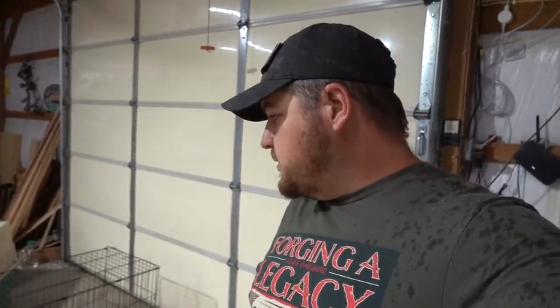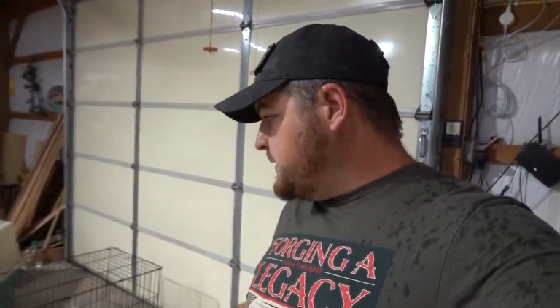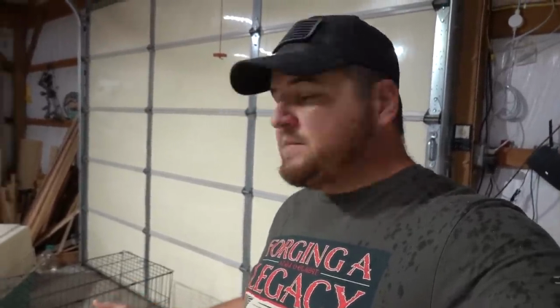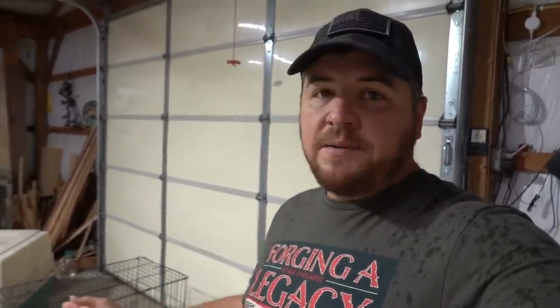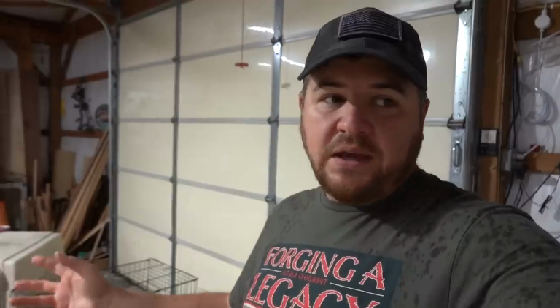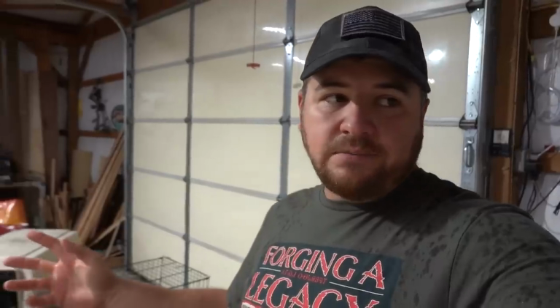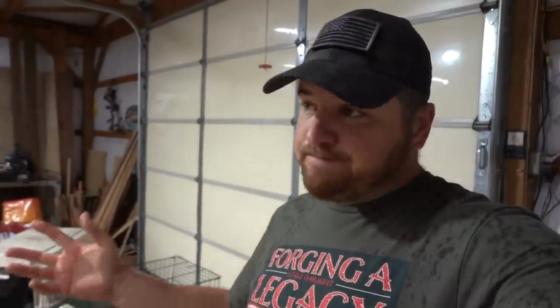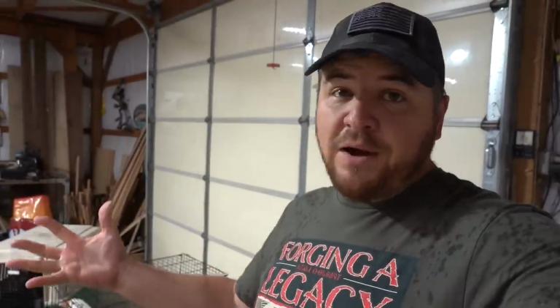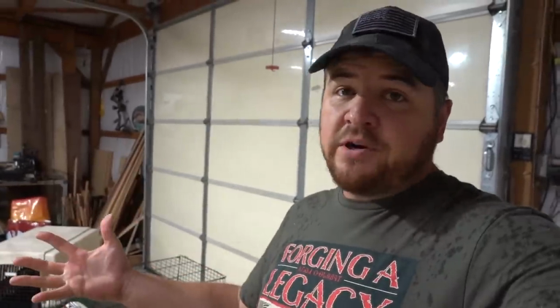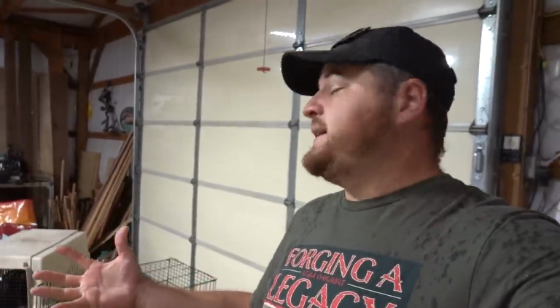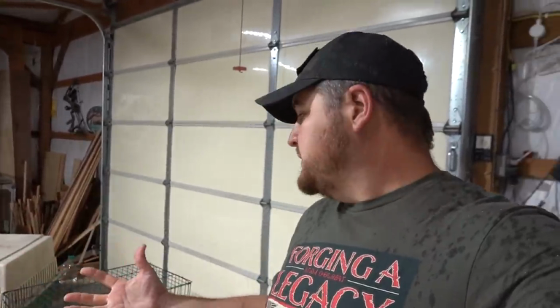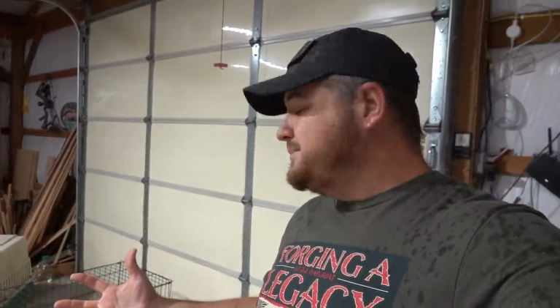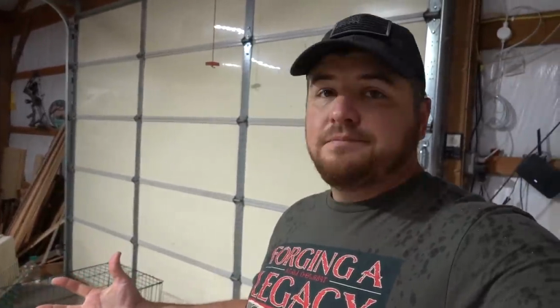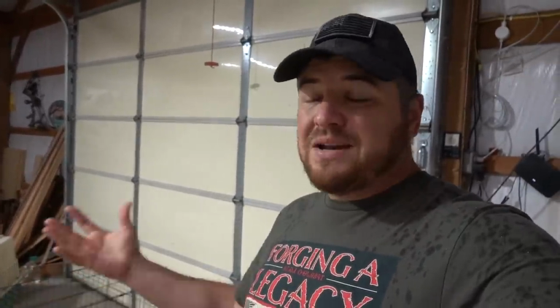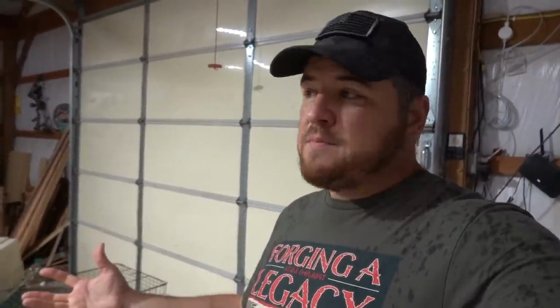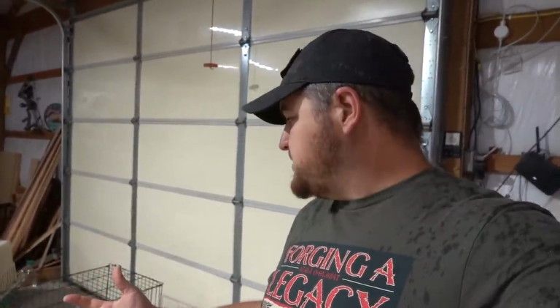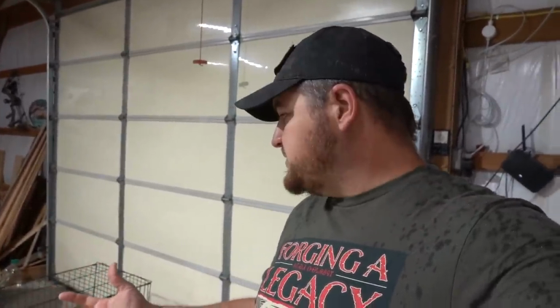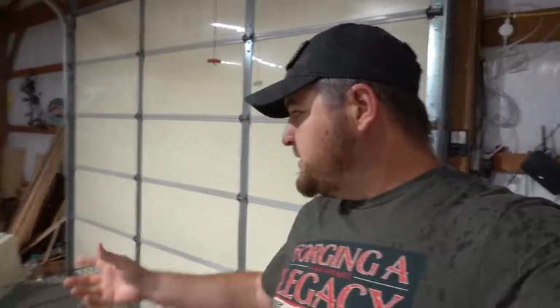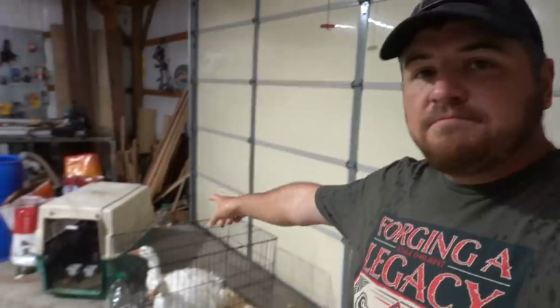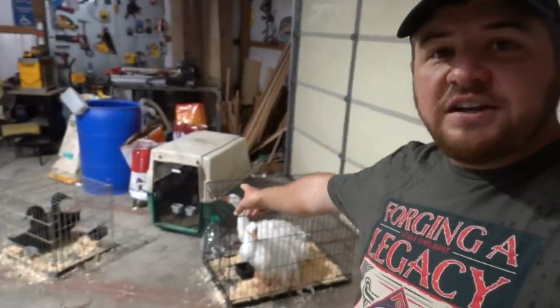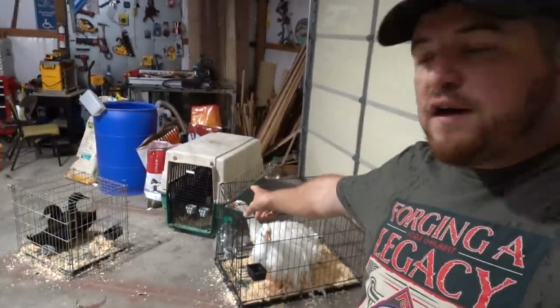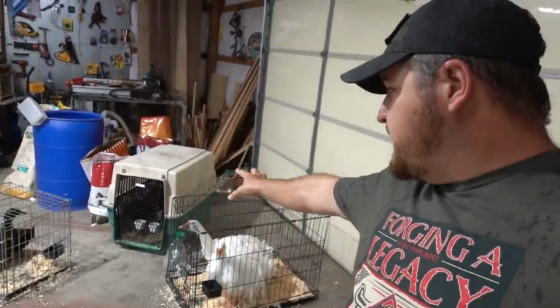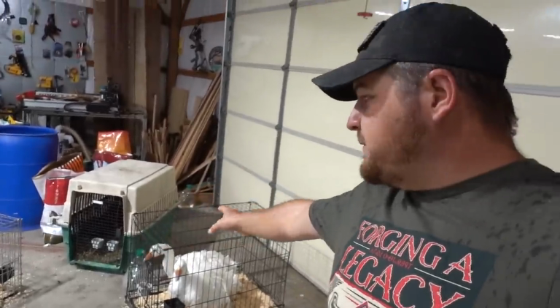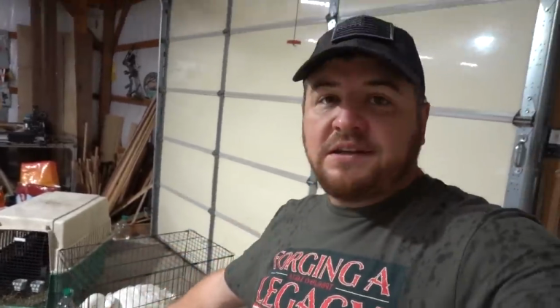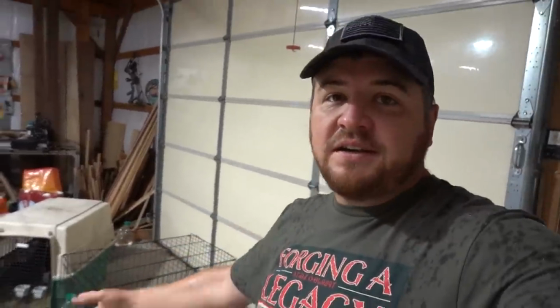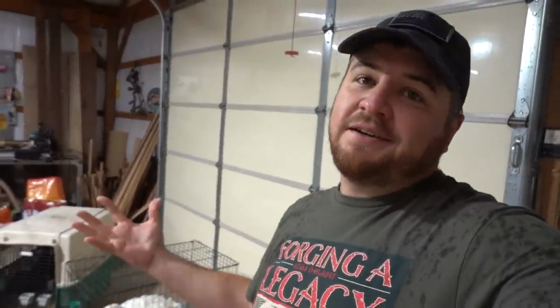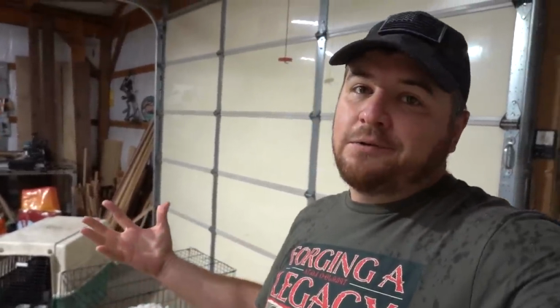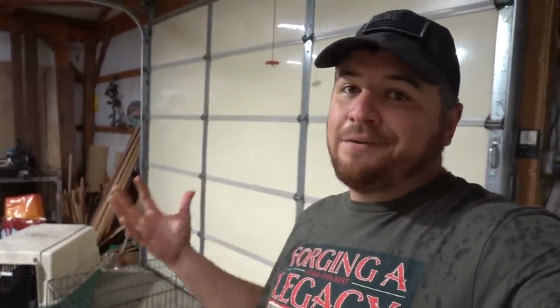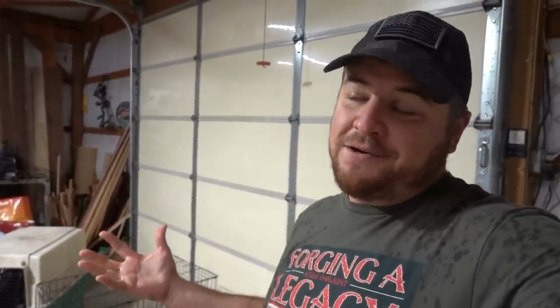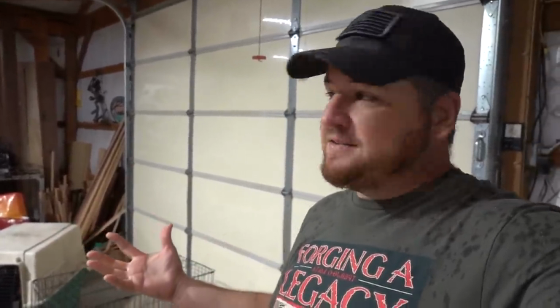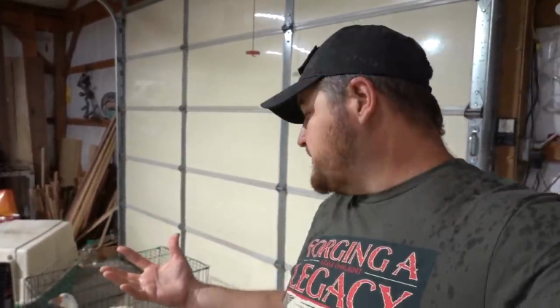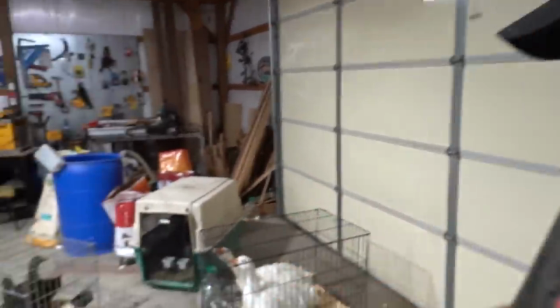We're going to load them up today. I'm trying to wait for this rain to die down because we've got to haul them in the back of the truck. The chickens are covered — they're not going to get wet. The ducks and the geese are going to get a little wet, but I don't think they're going to mind because they're waterfowl anyway.